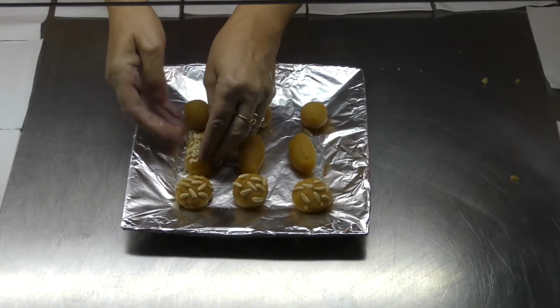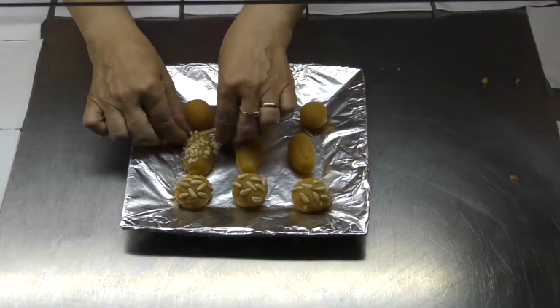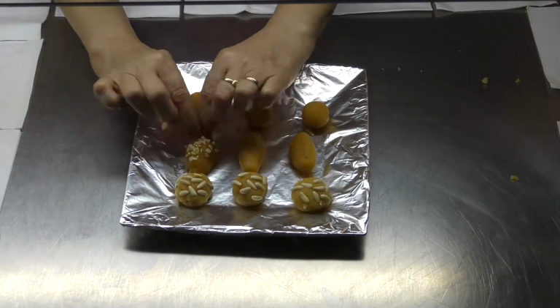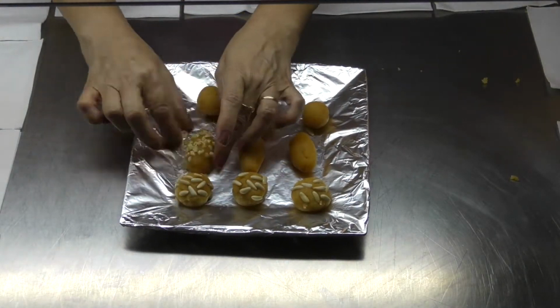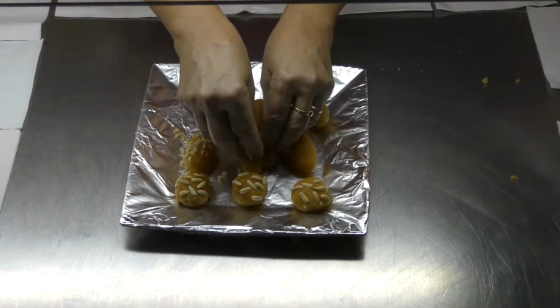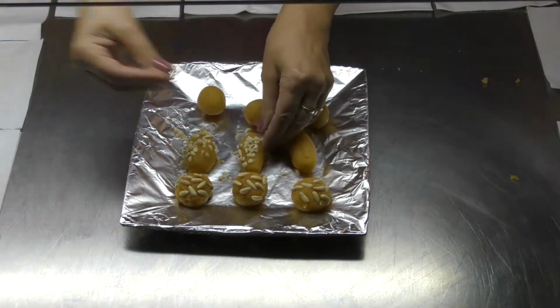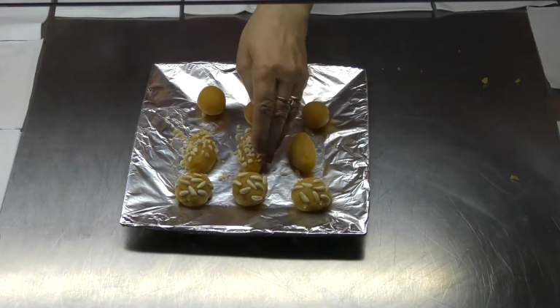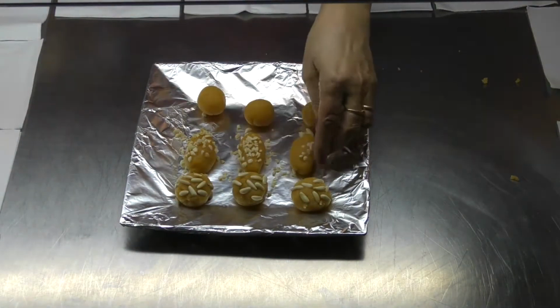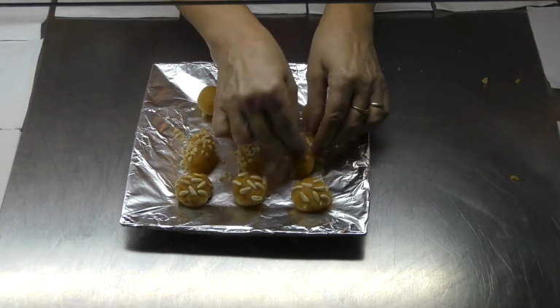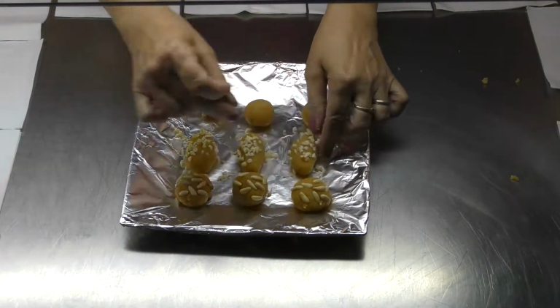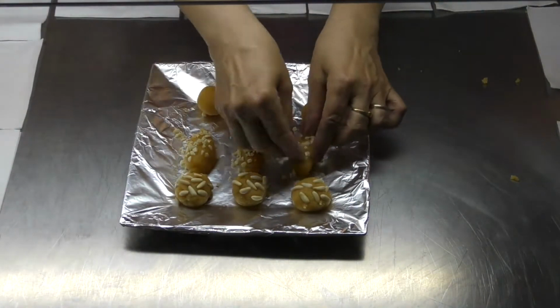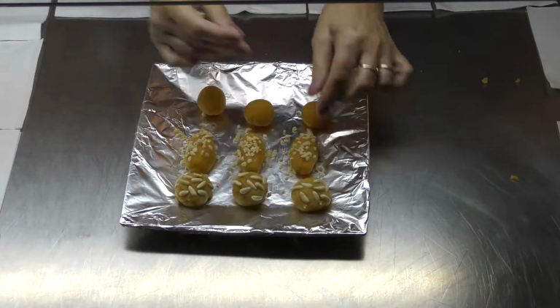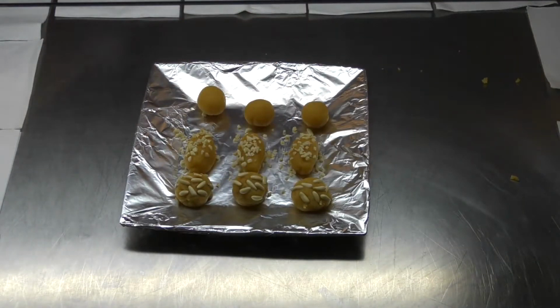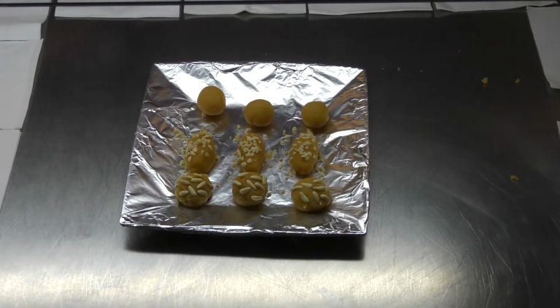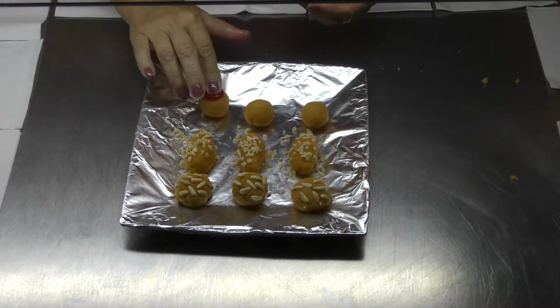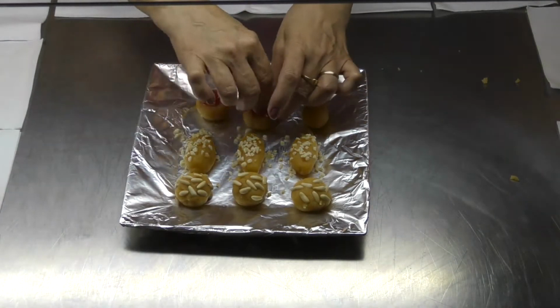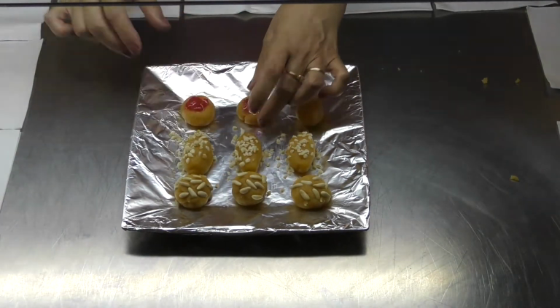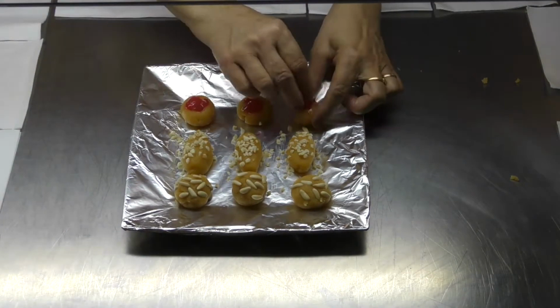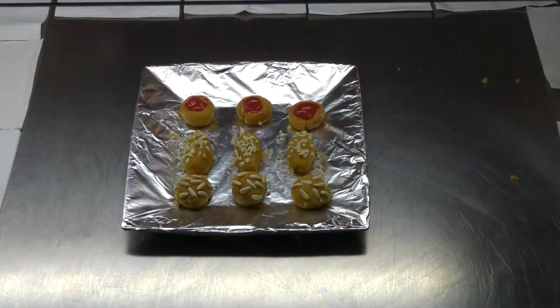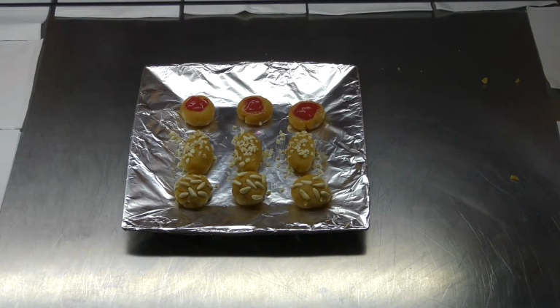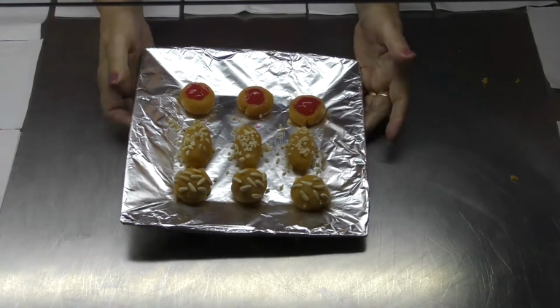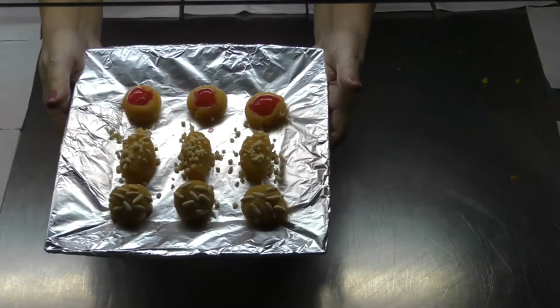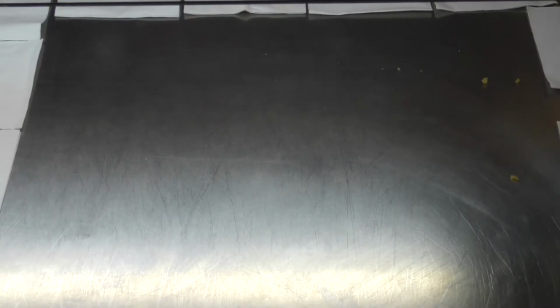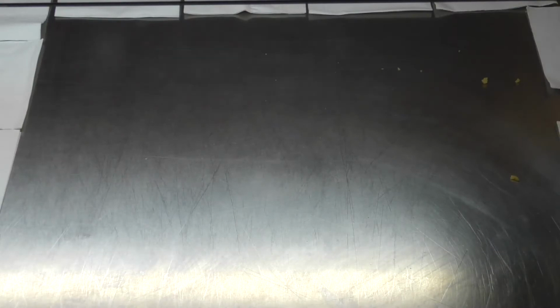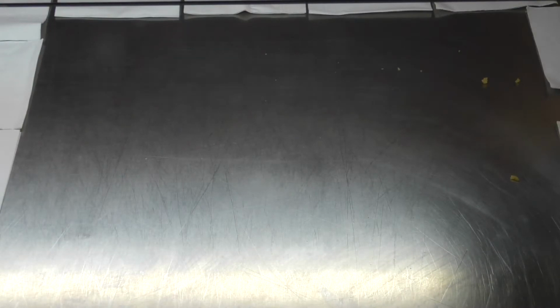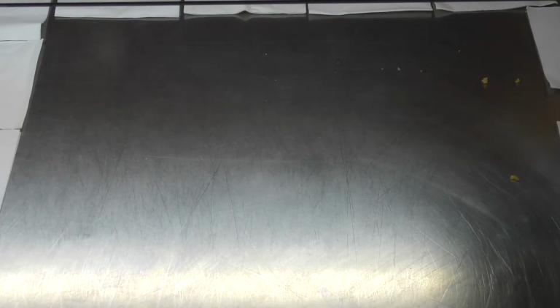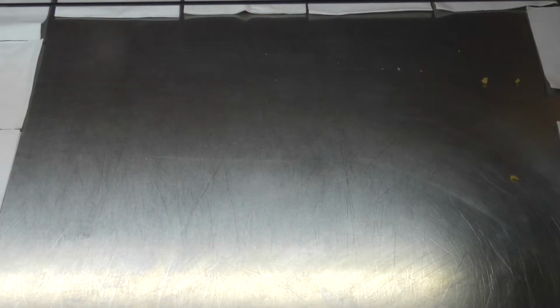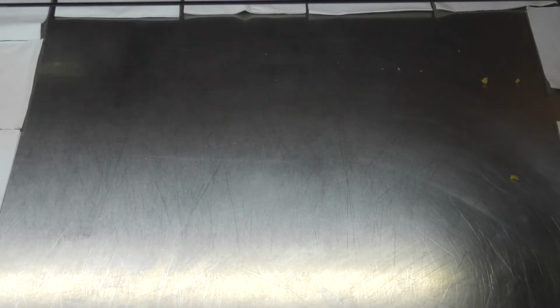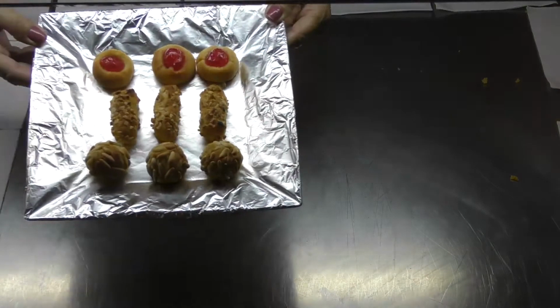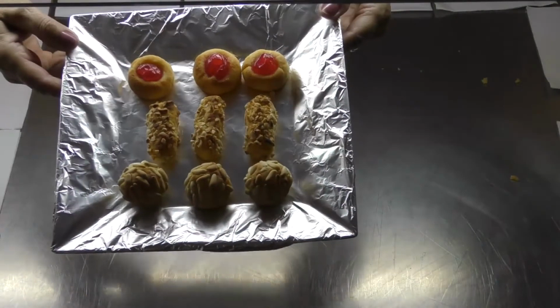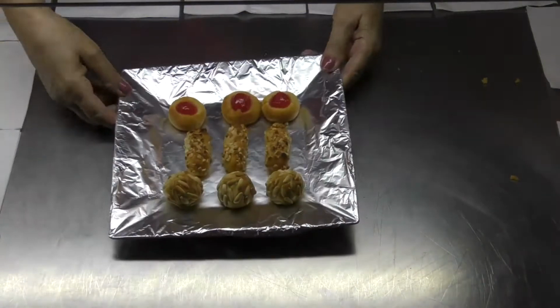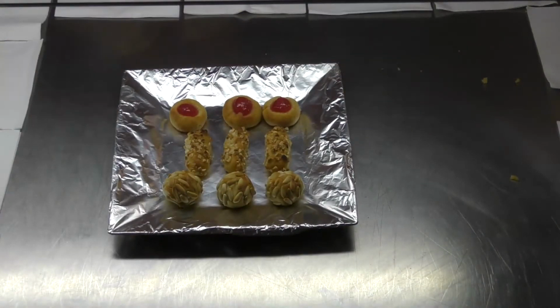Ara que els tenim llestos, els posarem al forn a 180 graus, uns 10 minuts. I esperarem que es vaiguin torrant. Espero que t'agradin i a disfrutar-los.